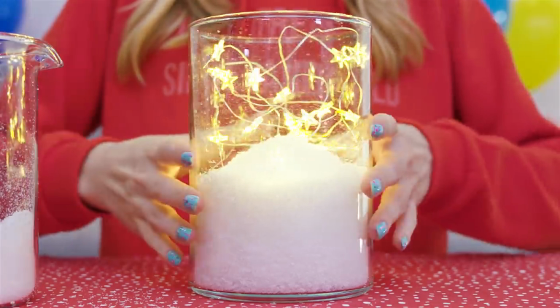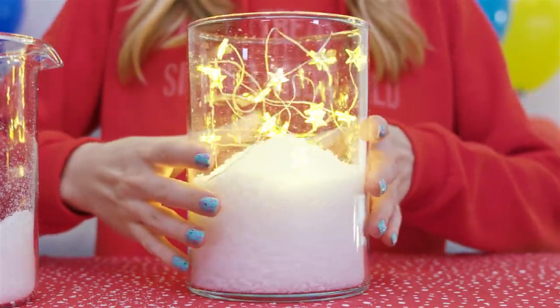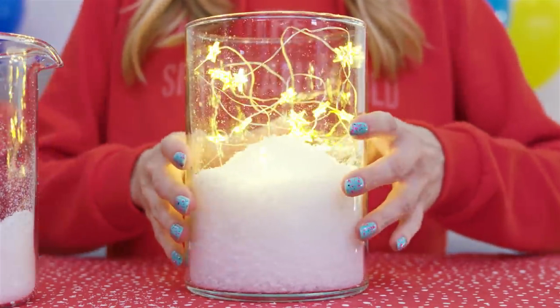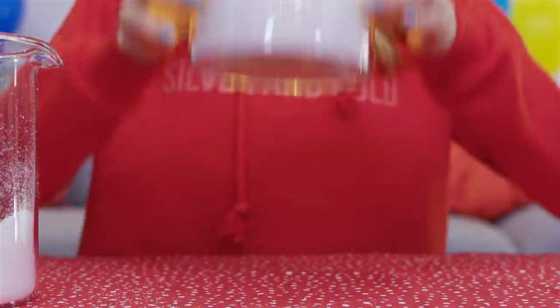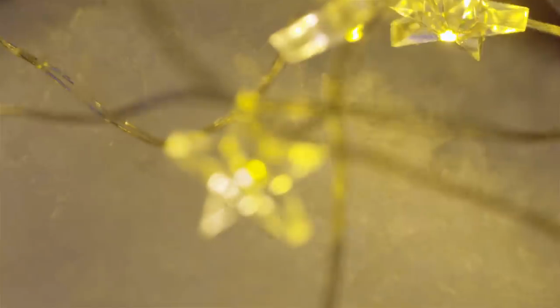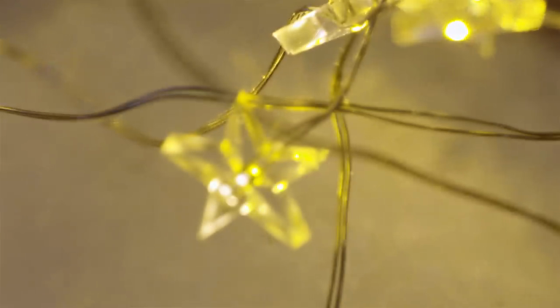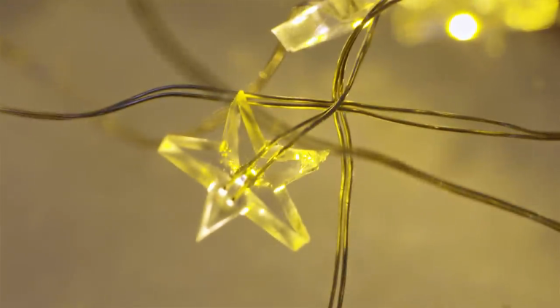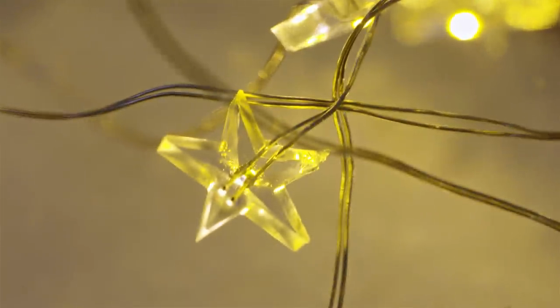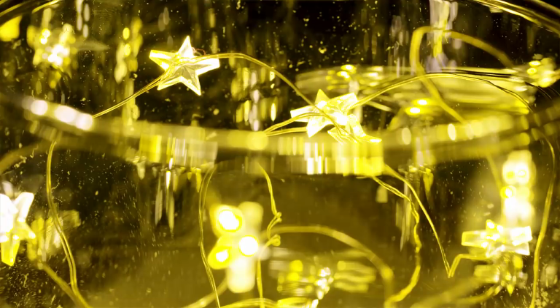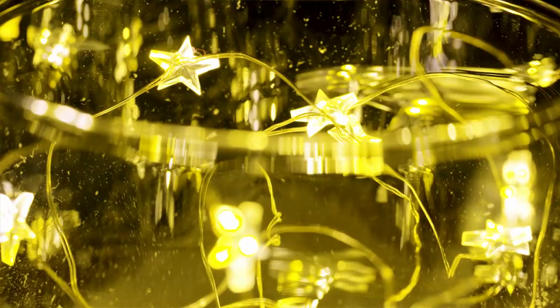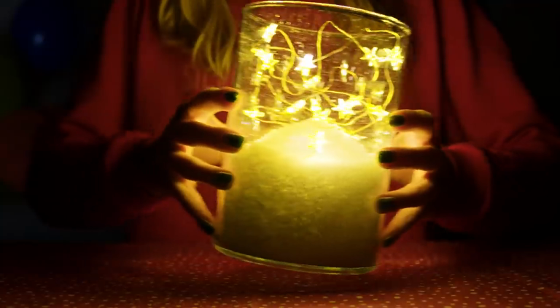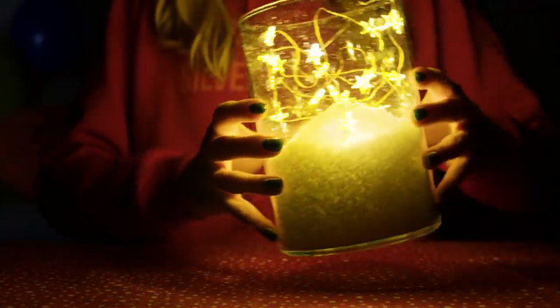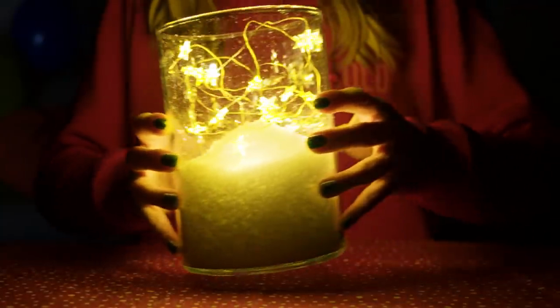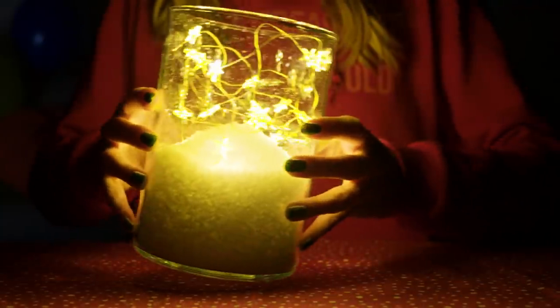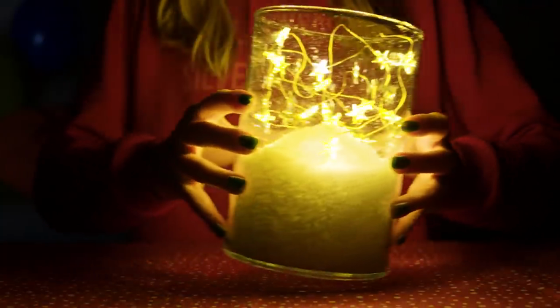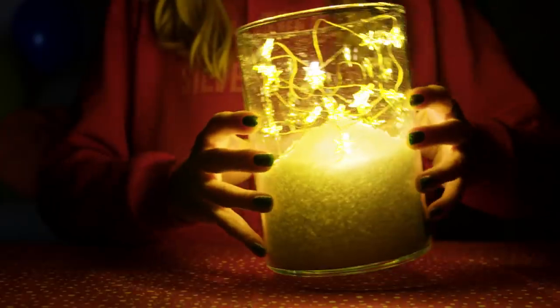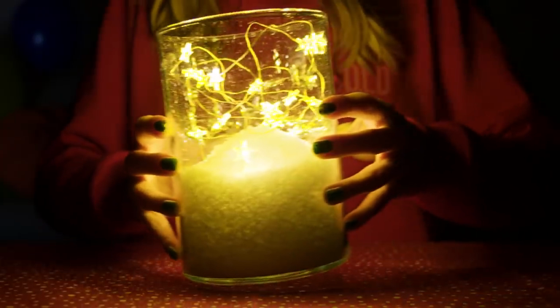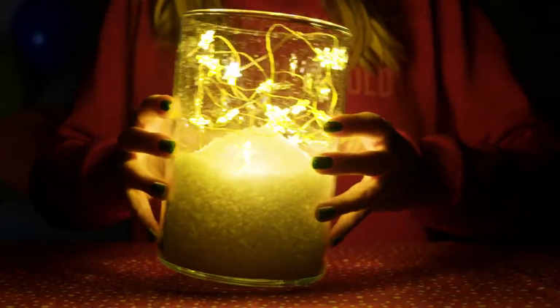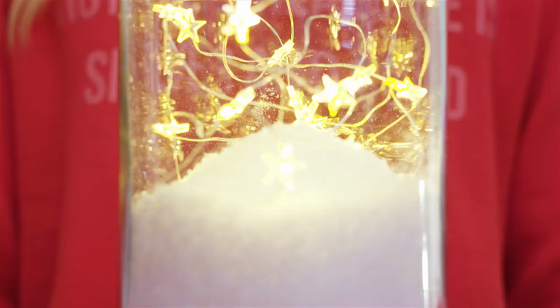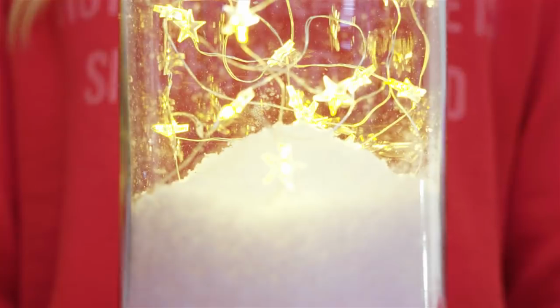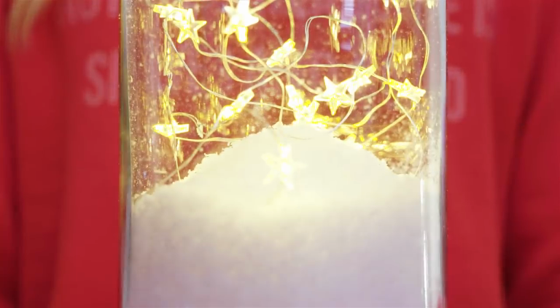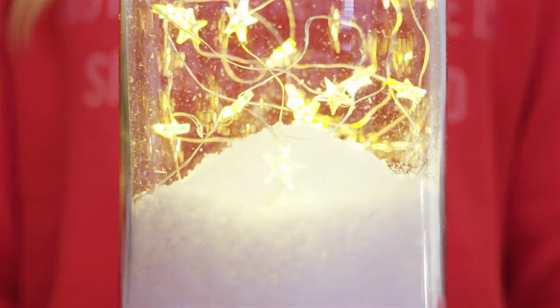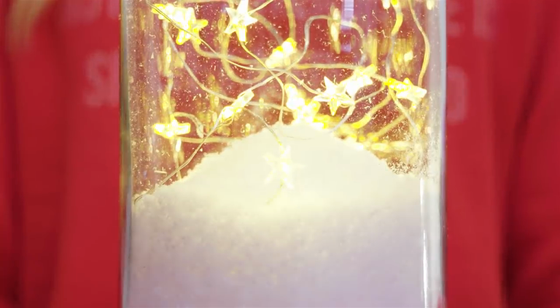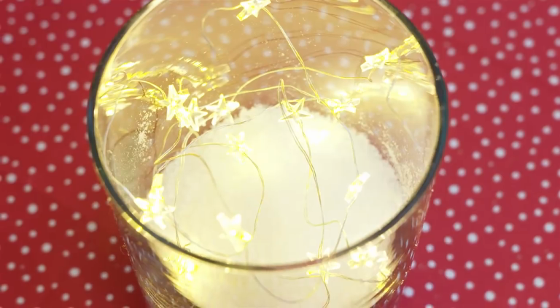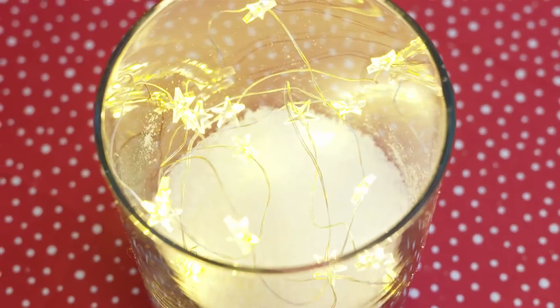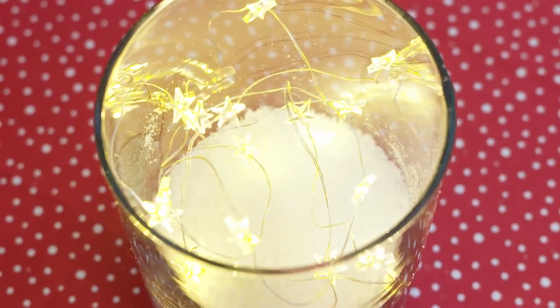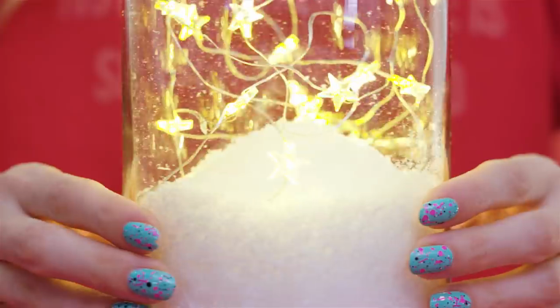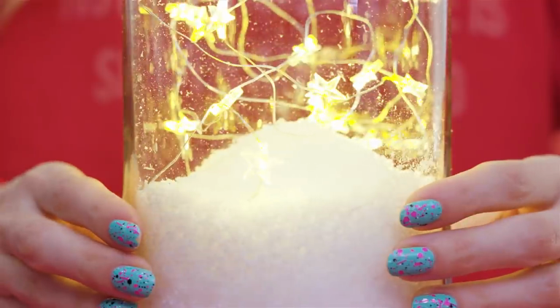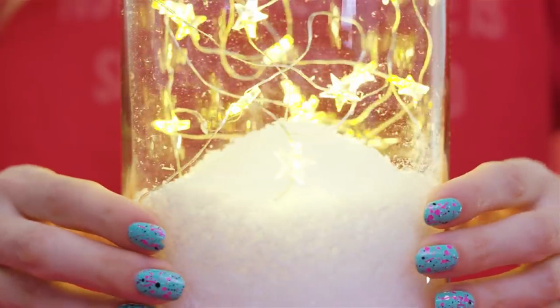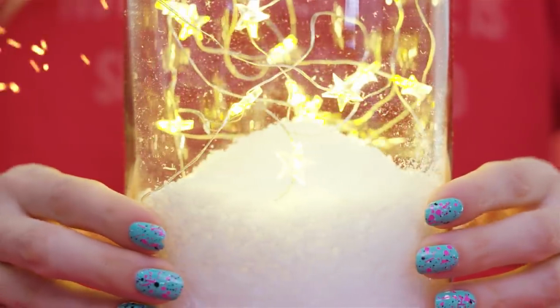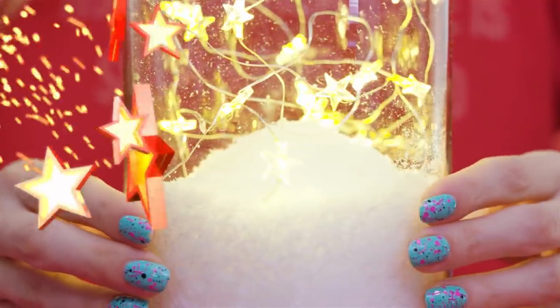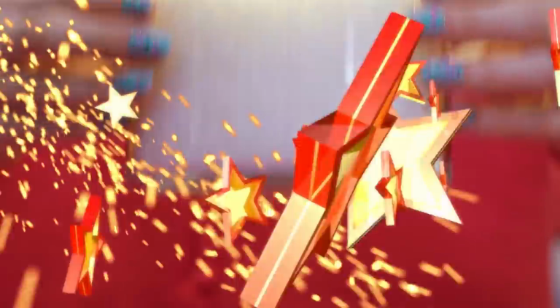We got ourselves a beautiful lantern in less than a minute. This looks so adorable and cozy. It will look amazing on your nightstand as a table decor or even in the bathroom. This lantern provides a gorgeous ambiance perfect for those lazy winter evenings.